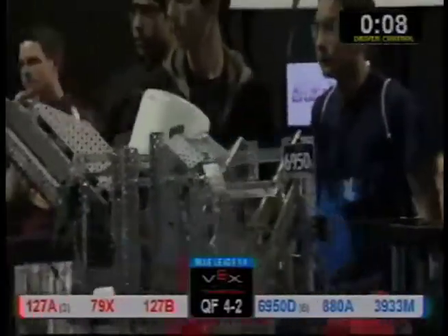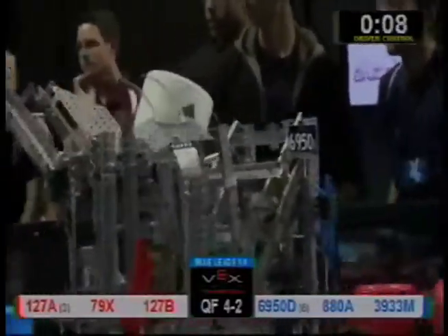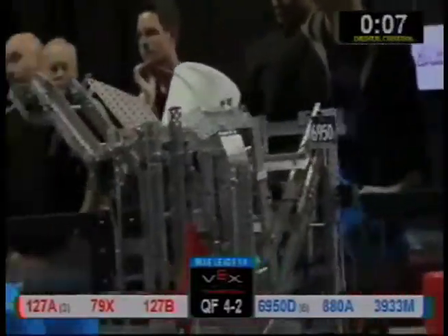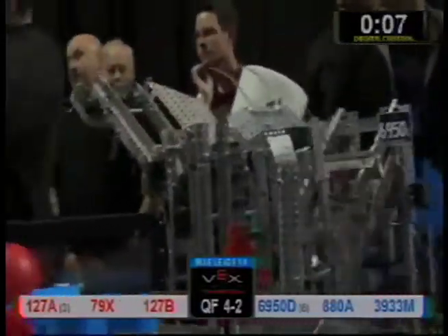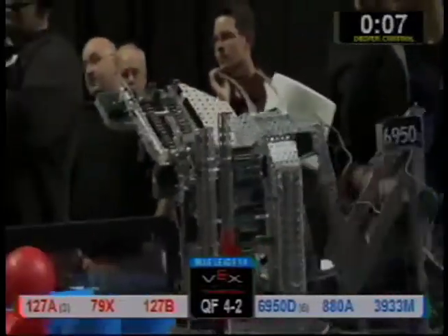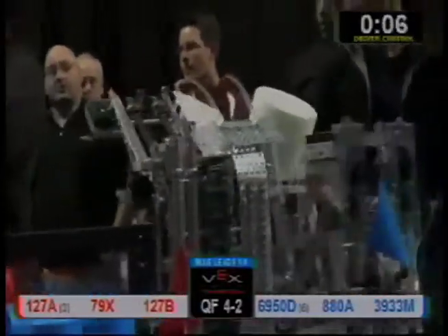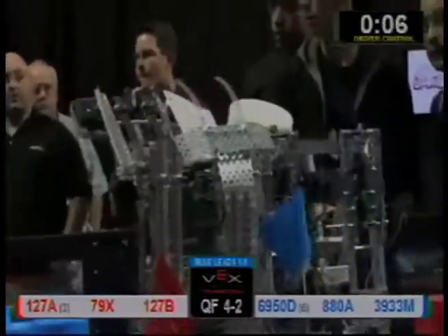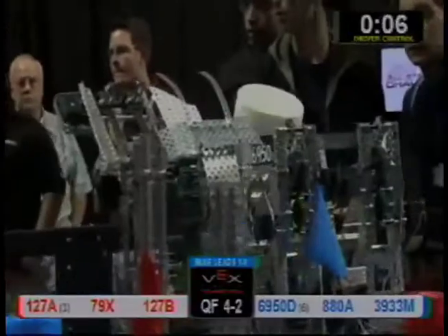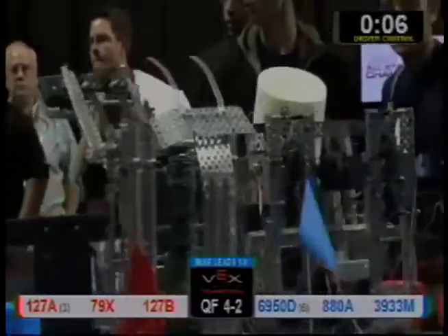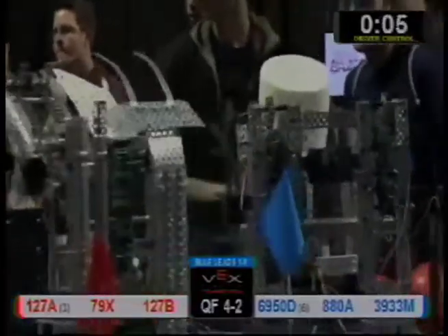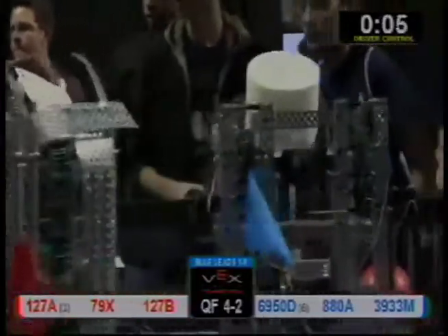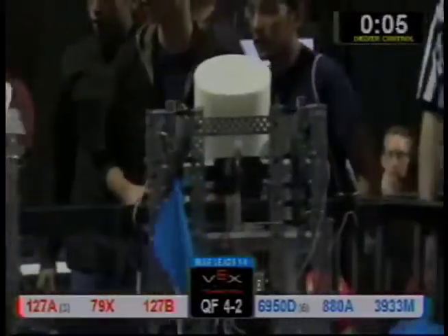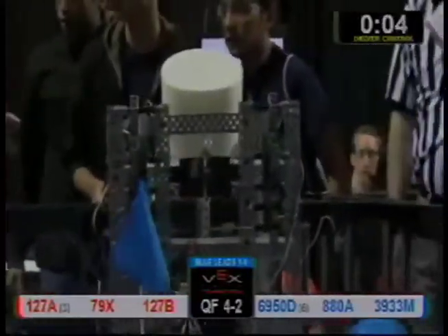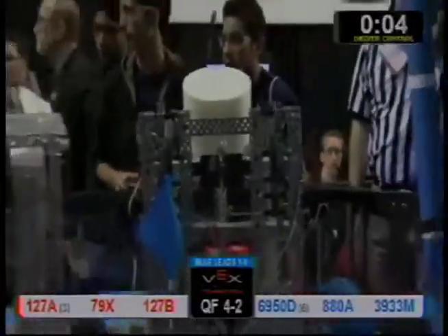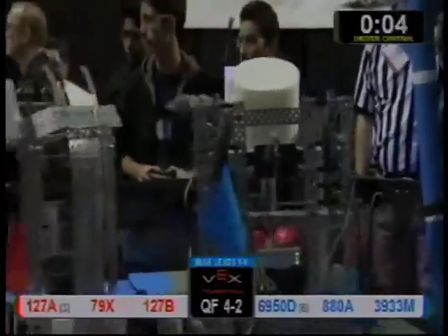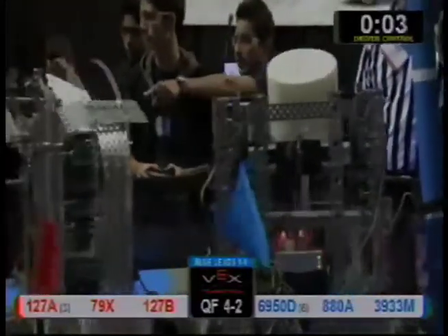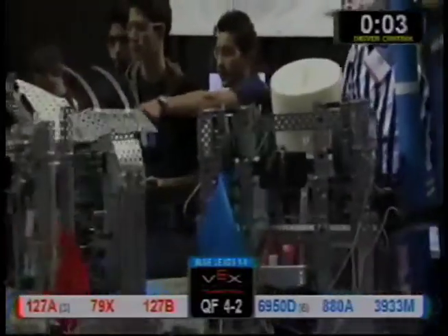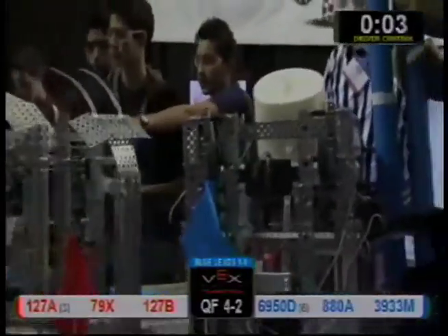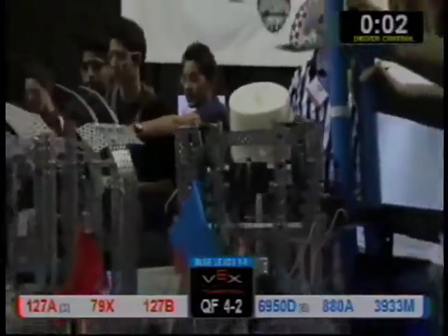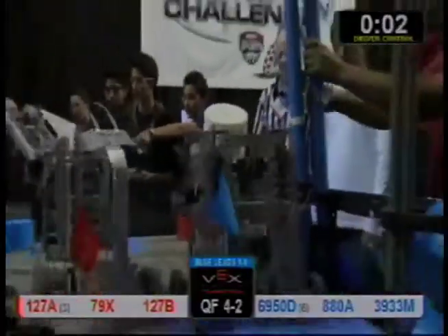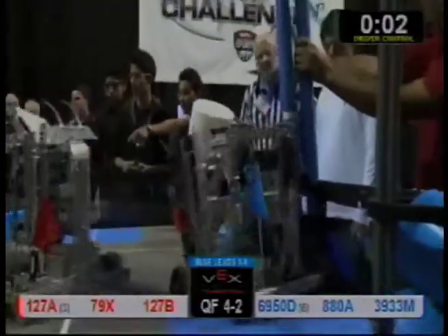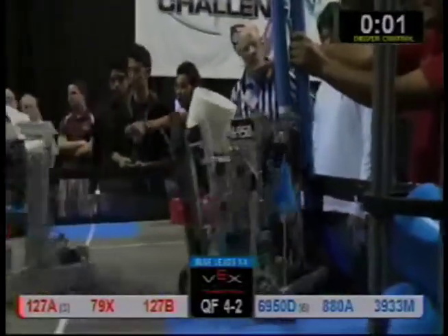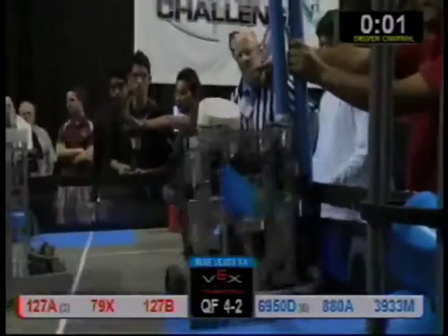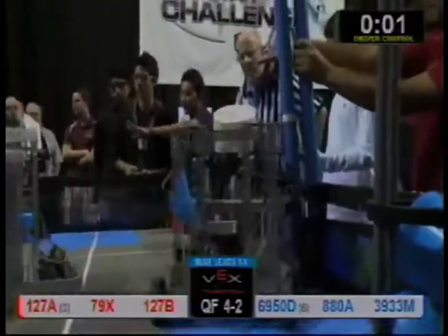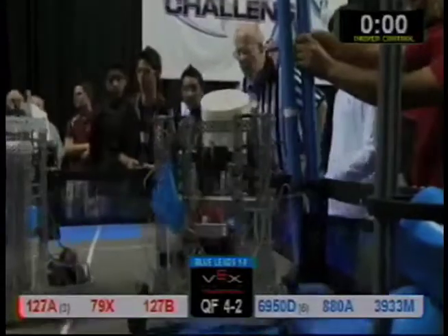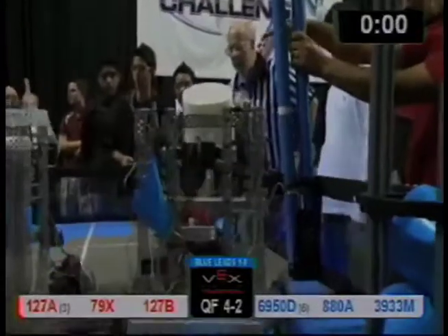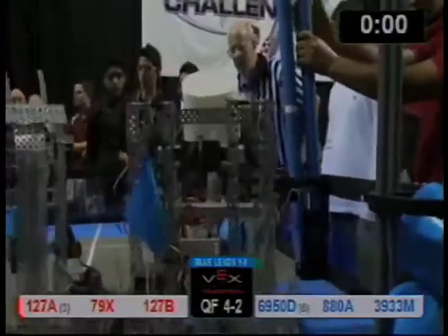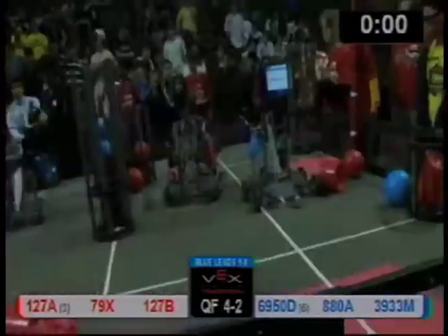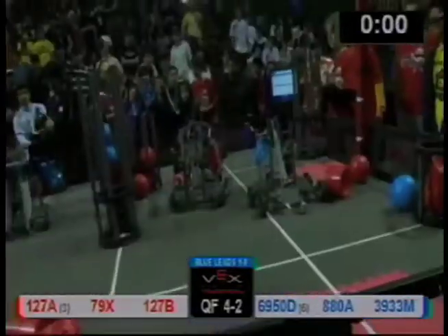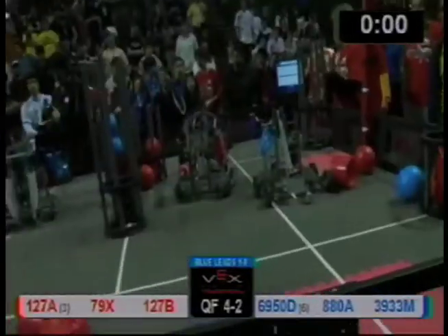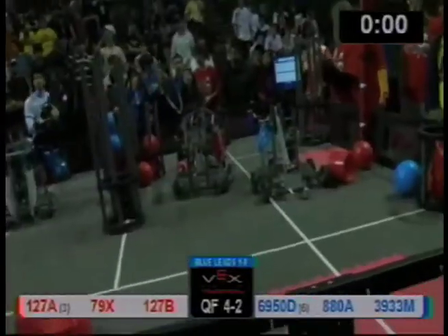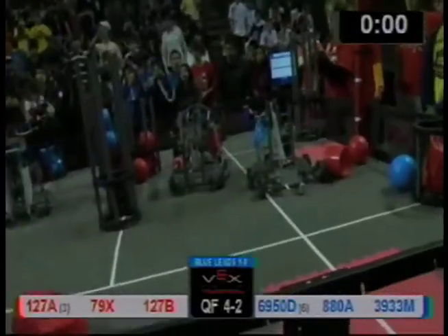Oh, pending called over there on the red interaction zone. 69.50D's got a doubler in here — what are they going to try to do? Can they double this 30-inch? Ran out of time.